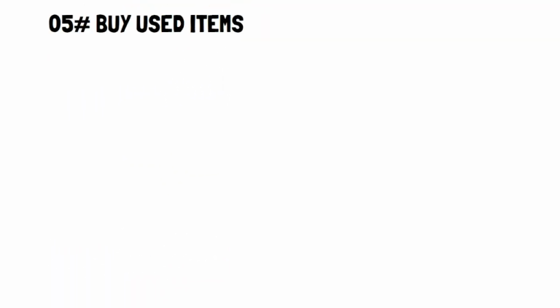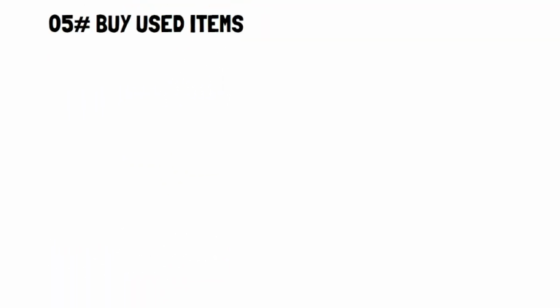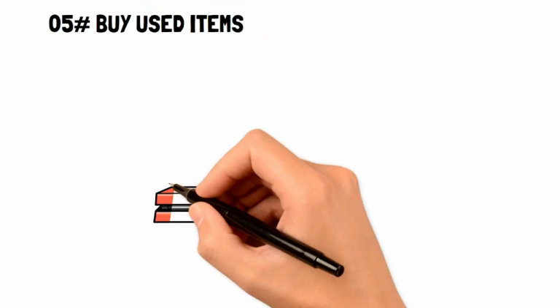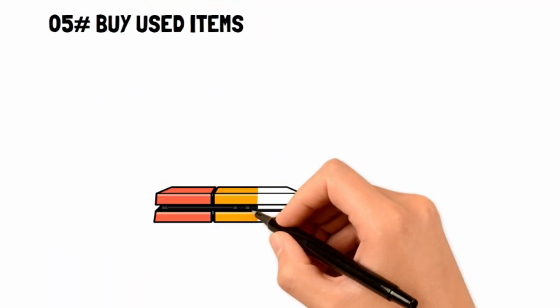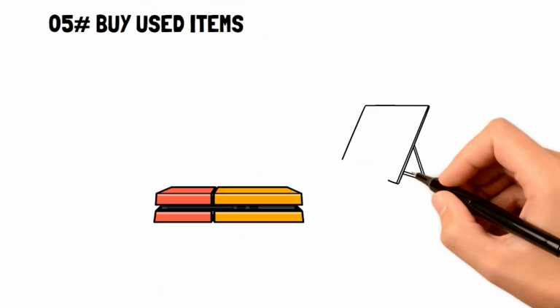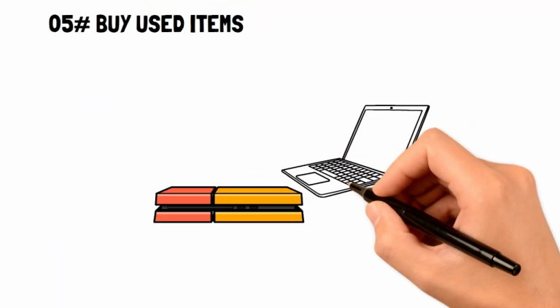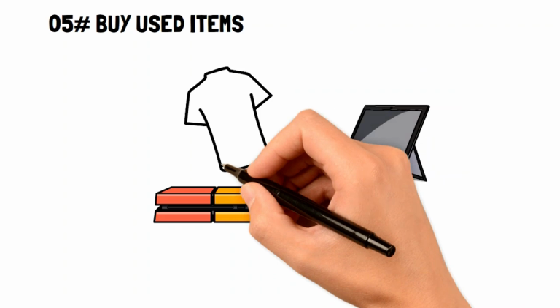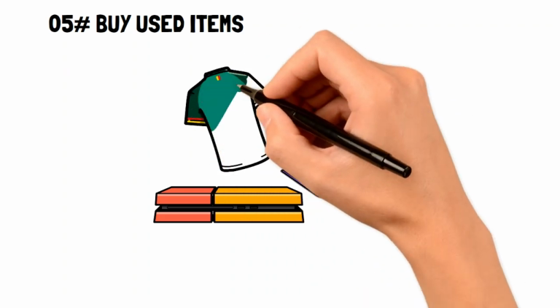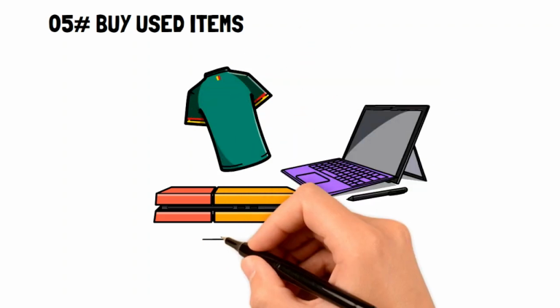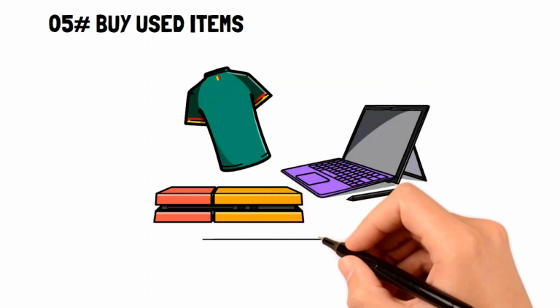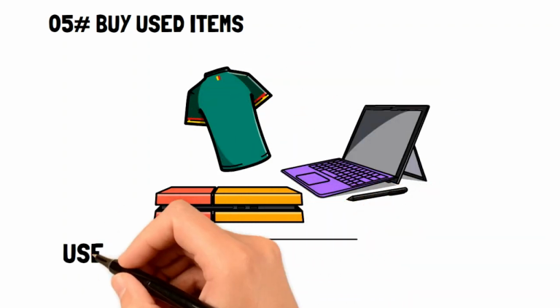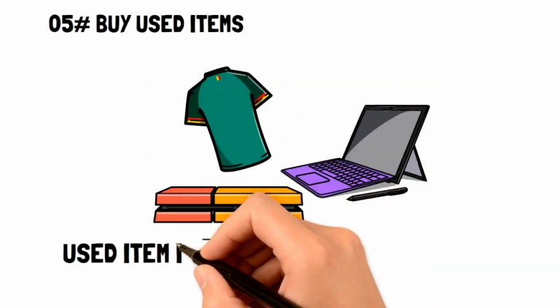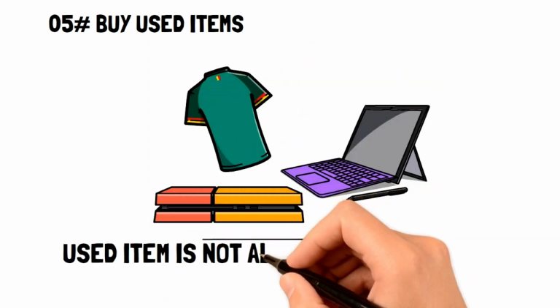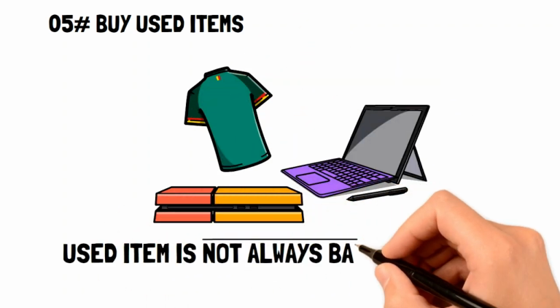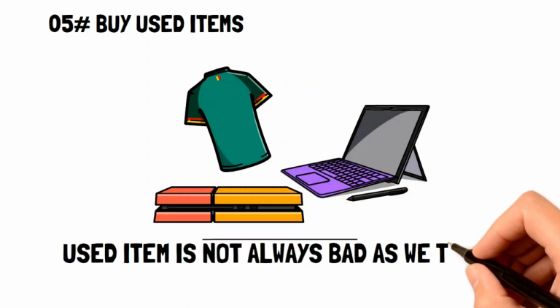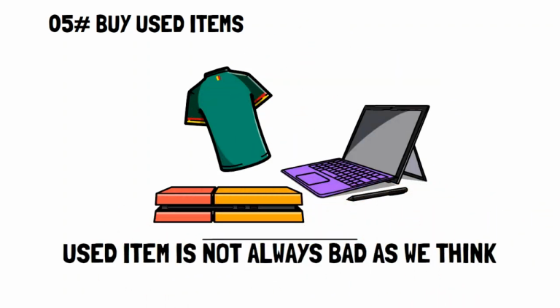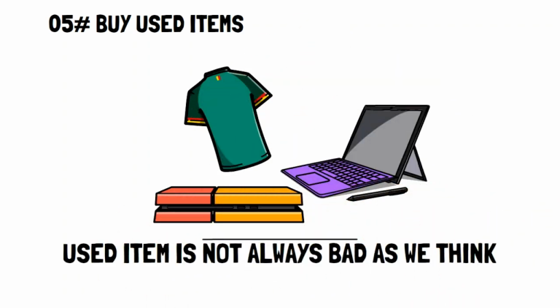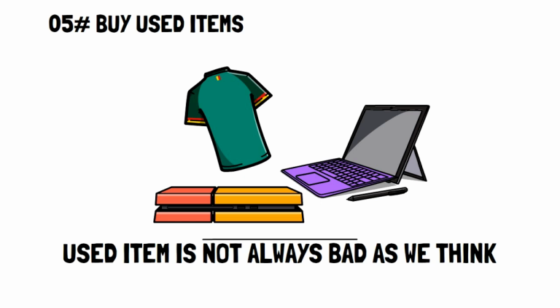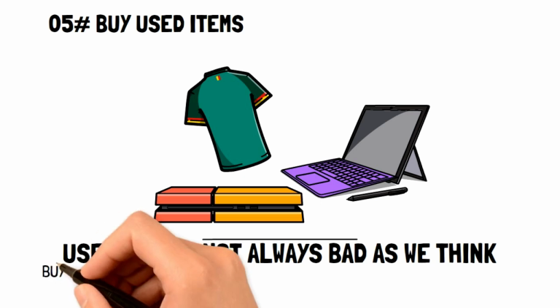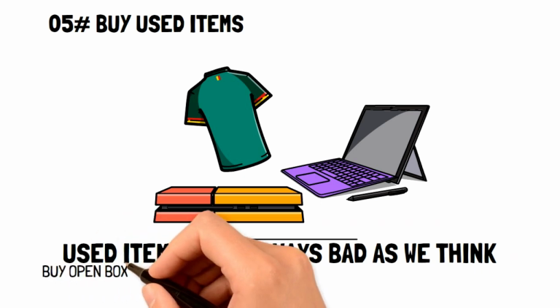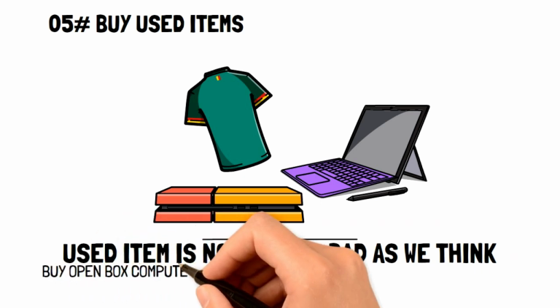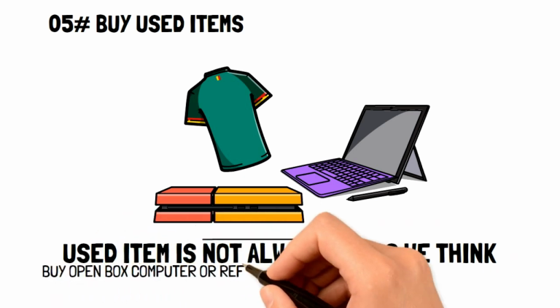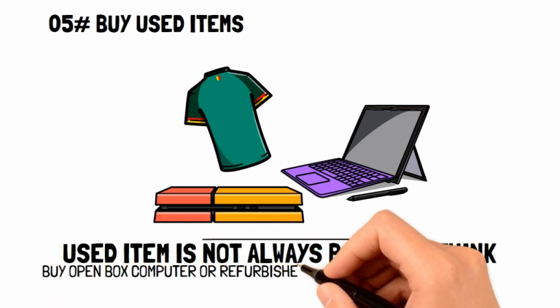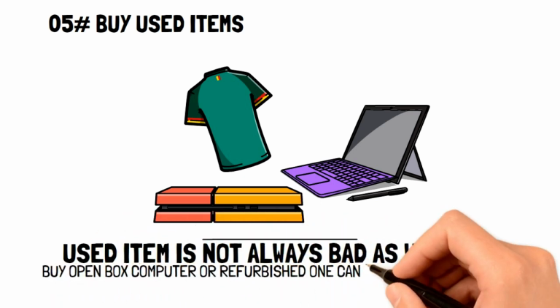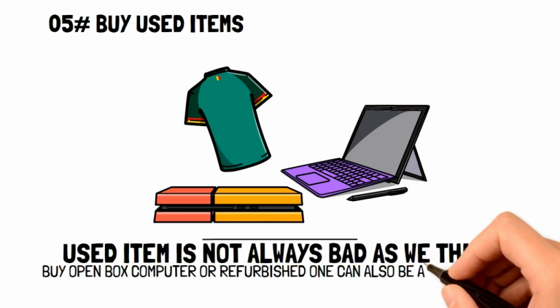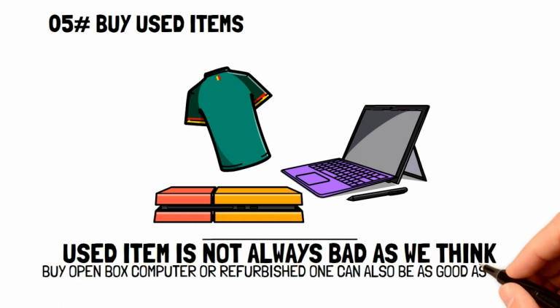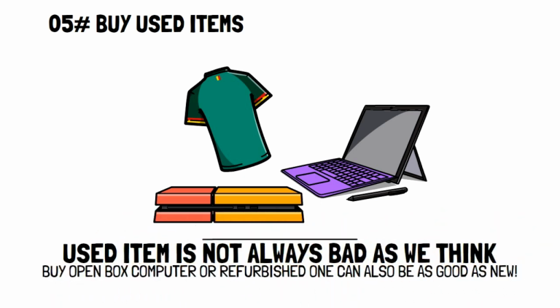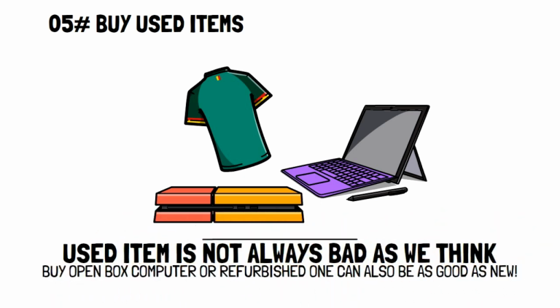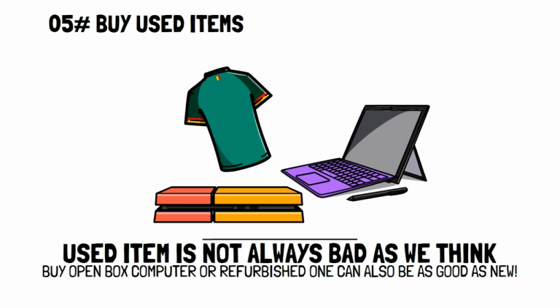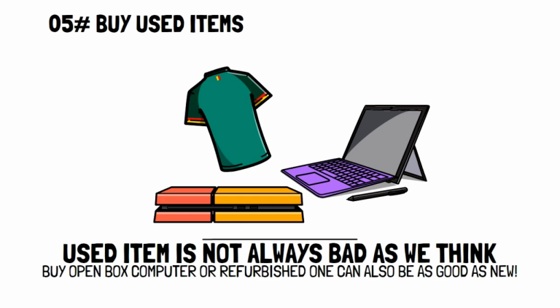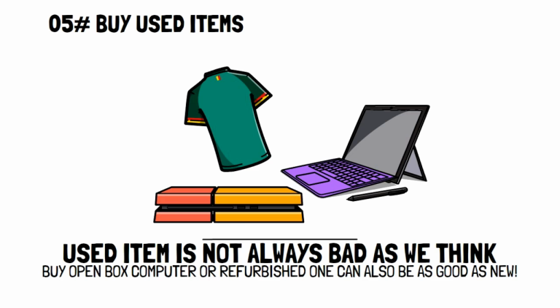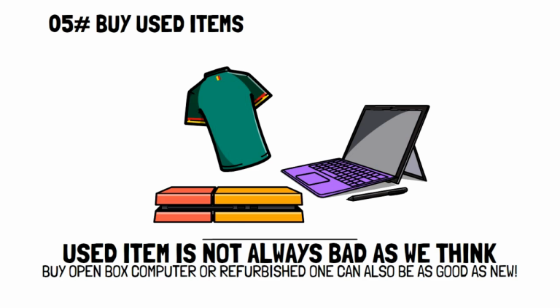Buy used items. It's normal to think that a new item is better than a used item because it's less used. However, this isn't actually the case. For example, if you need a new computer, then buying an open-box or refurbished one is often just as high quality as a new one, for a fraction of the price.